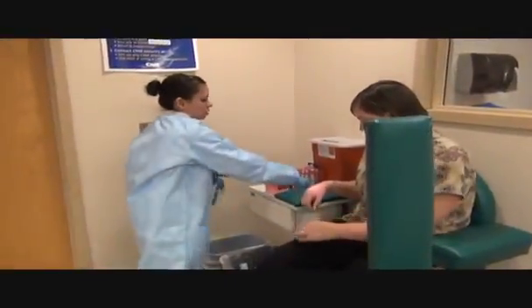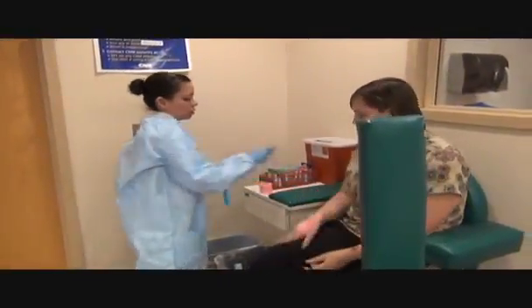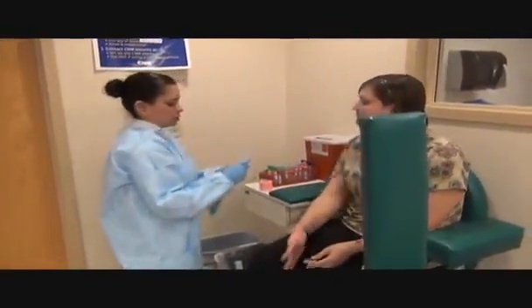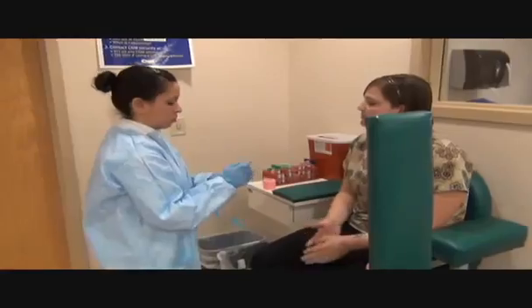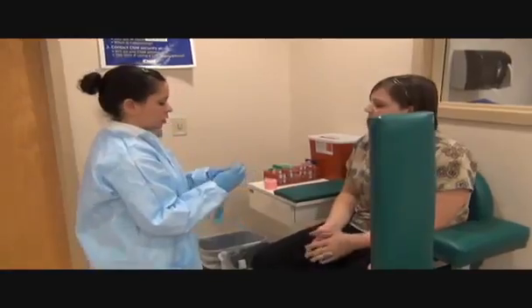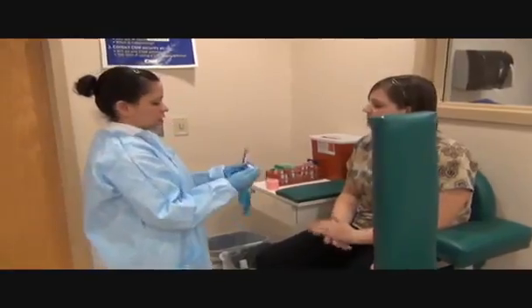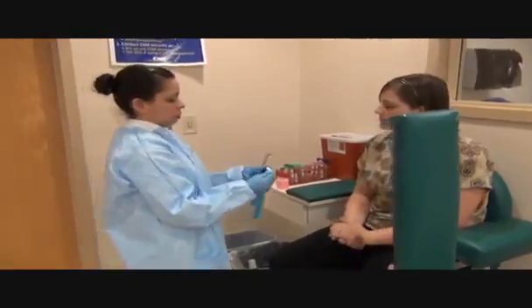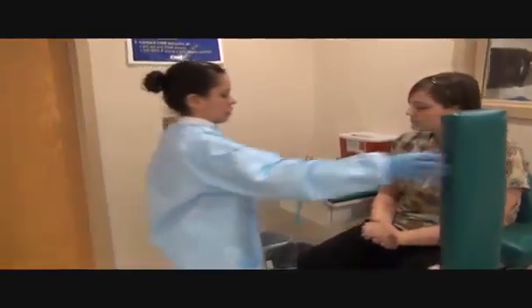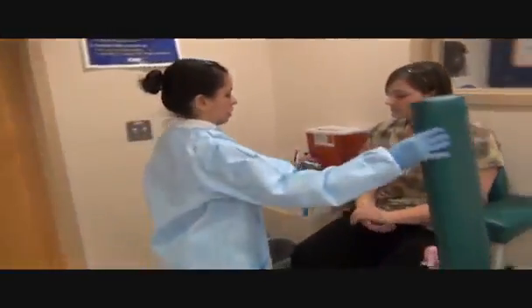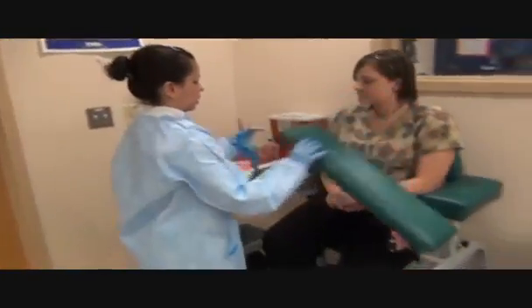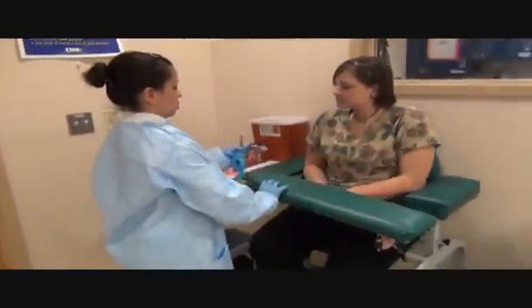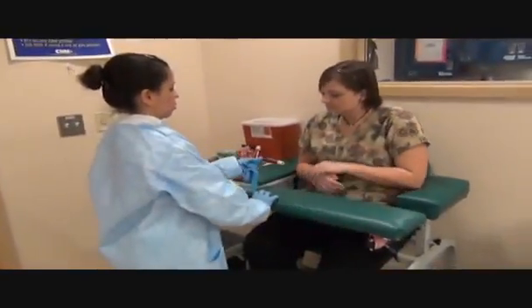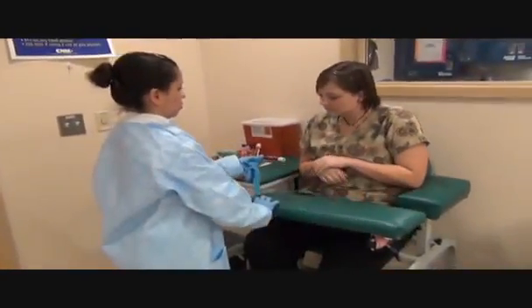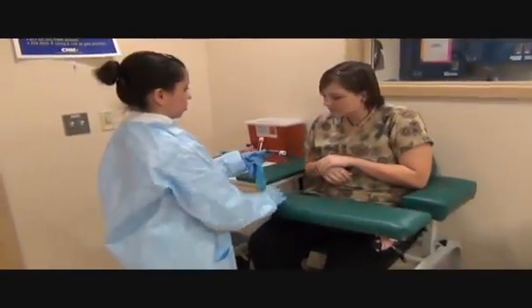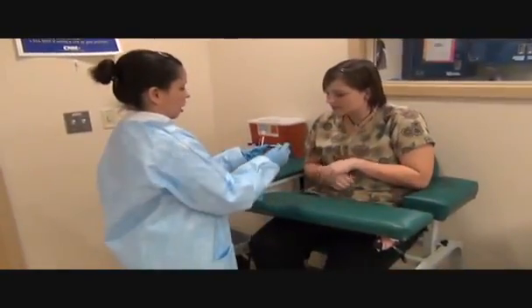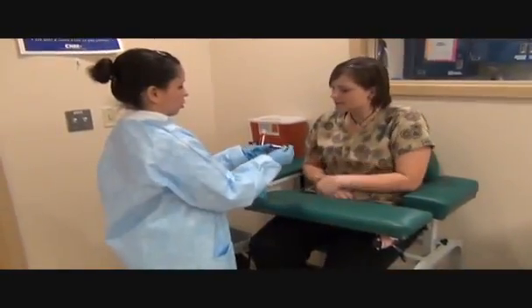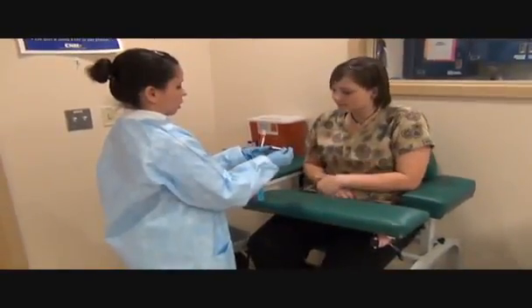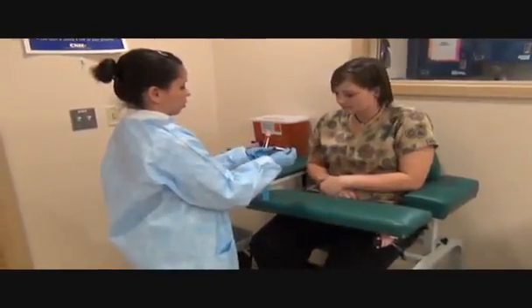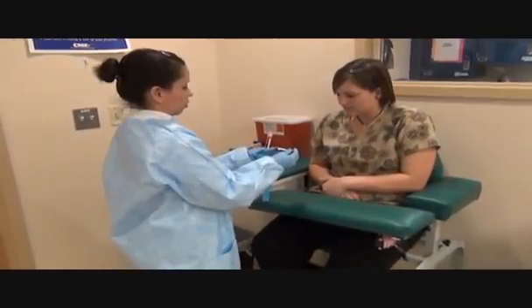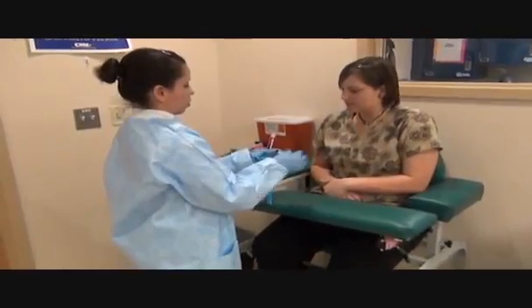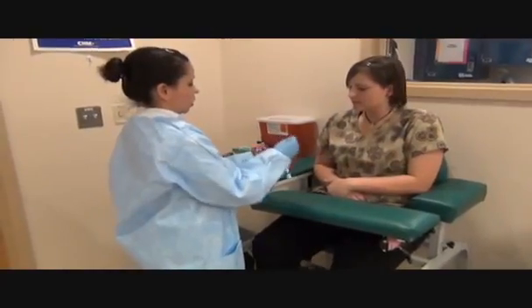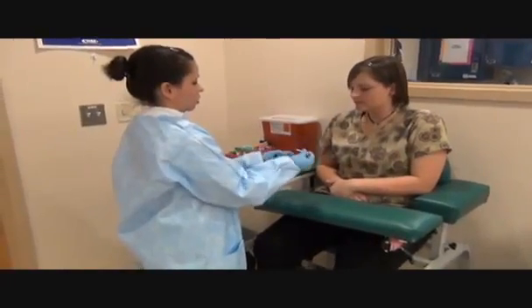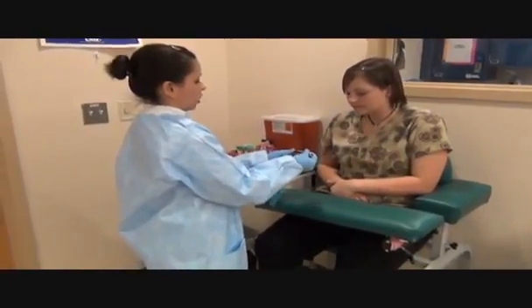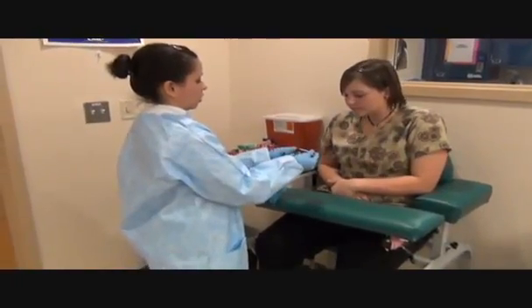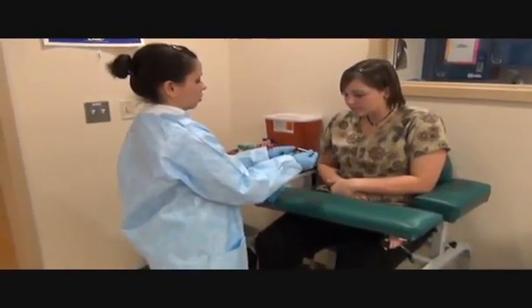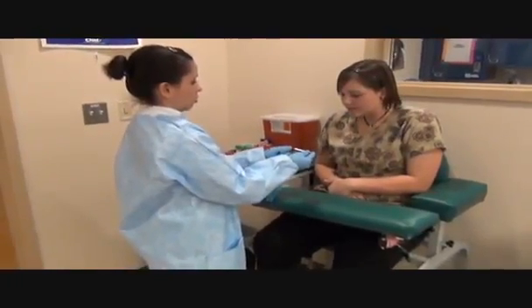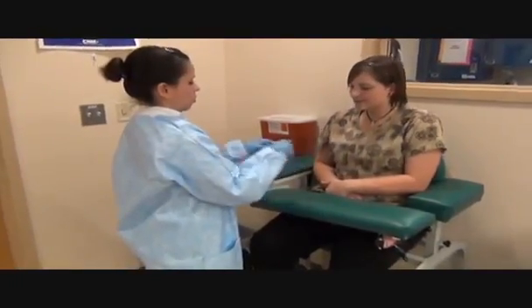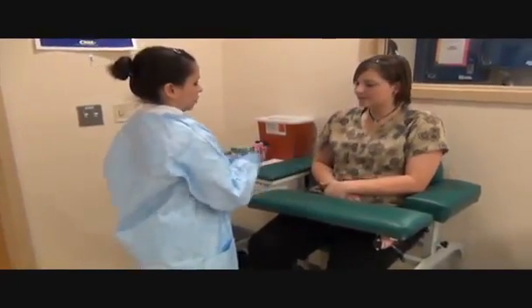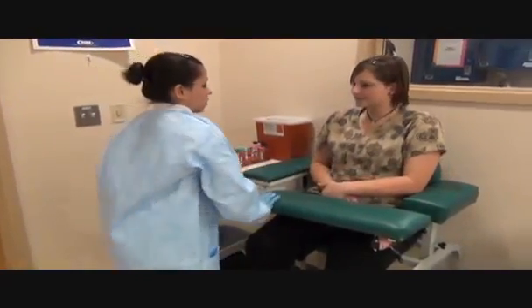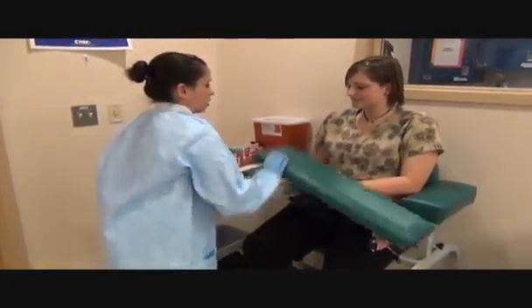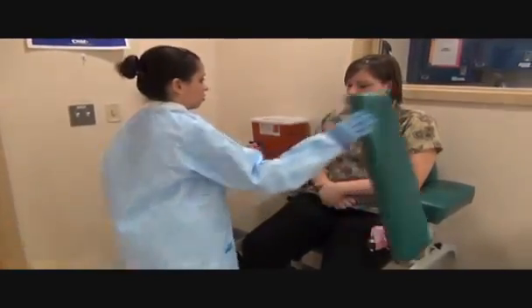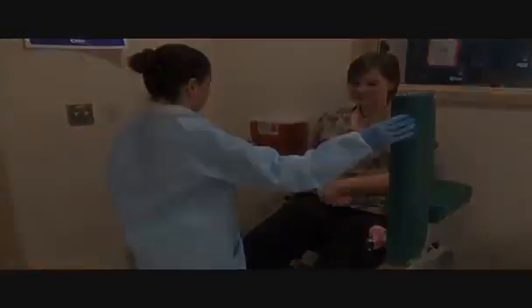I'm sorry, let me ask one more question. Can you please verify that this is you? Yes. And your date of birth? Yes. So it's your name and date of birth? Yes. Okay, thank you. Thank you.